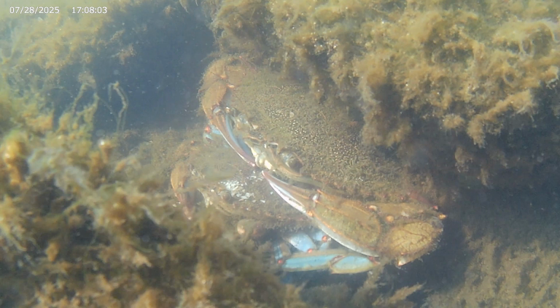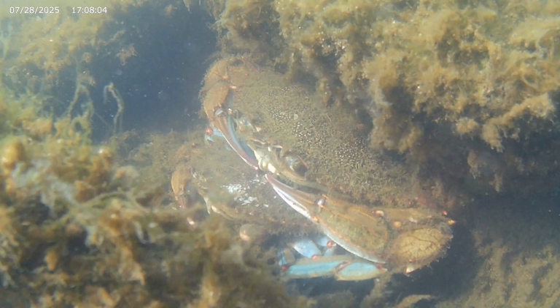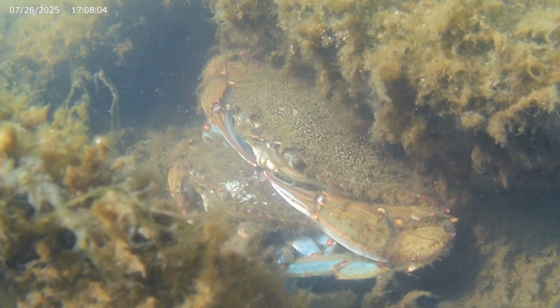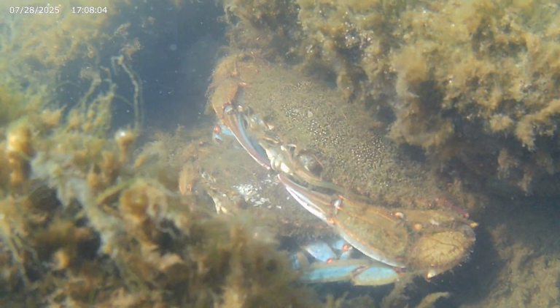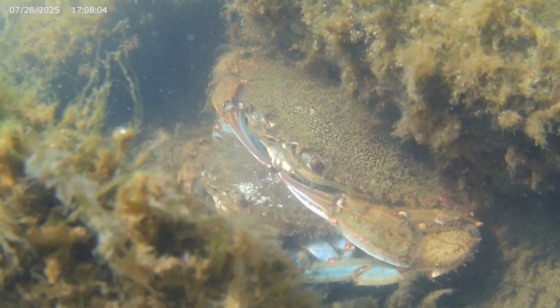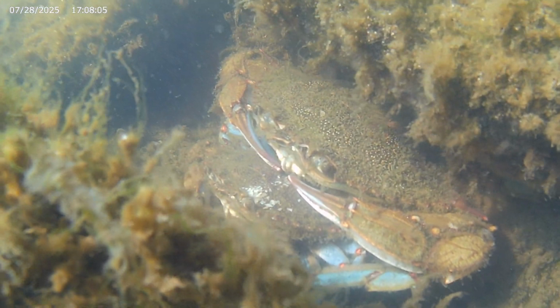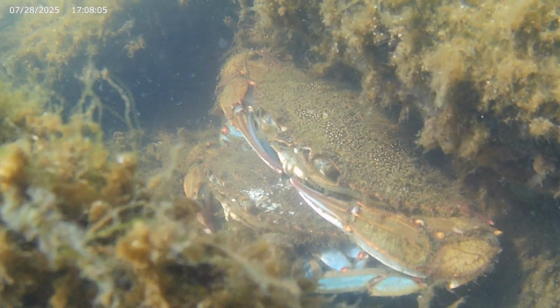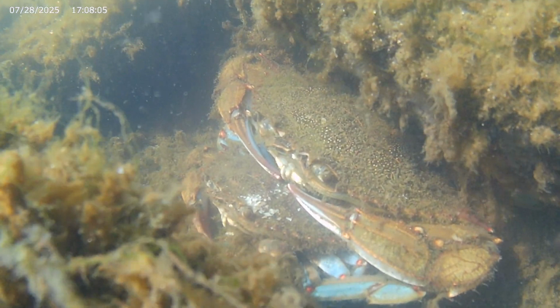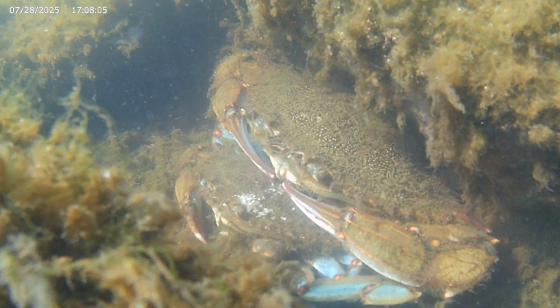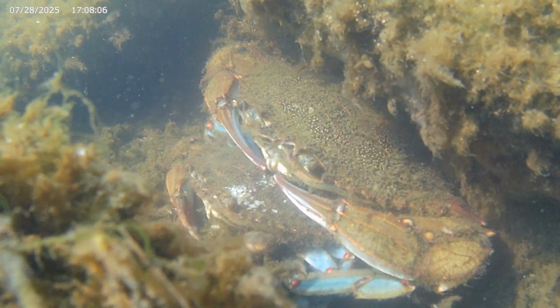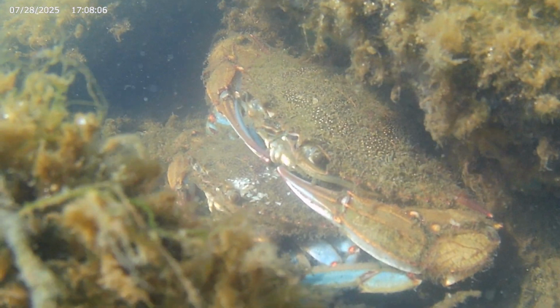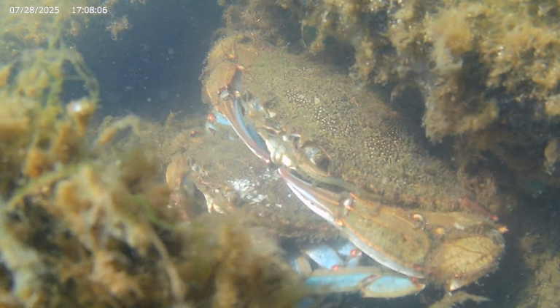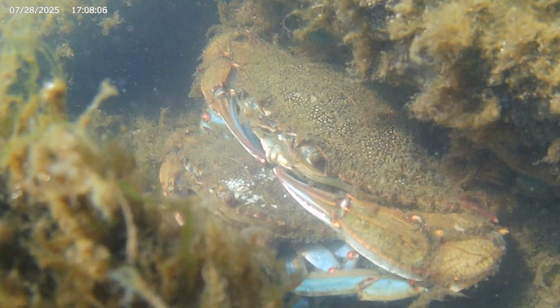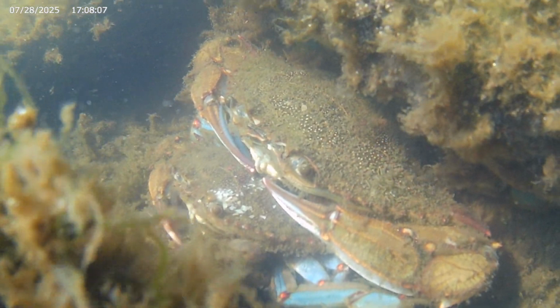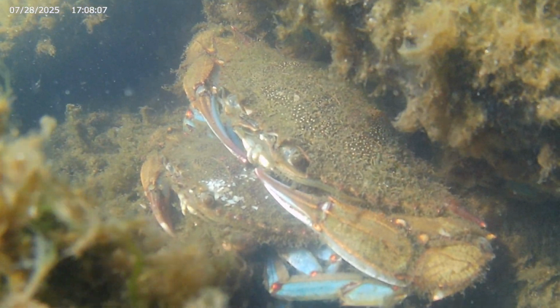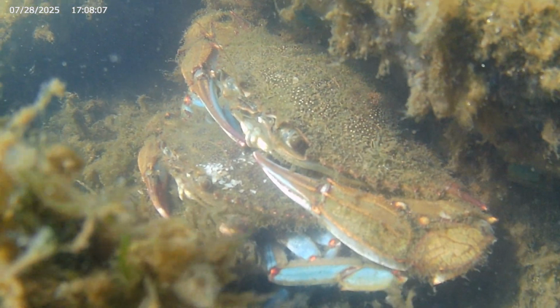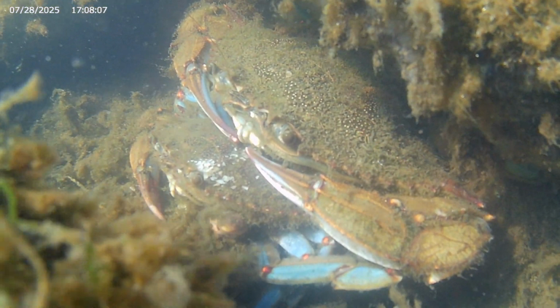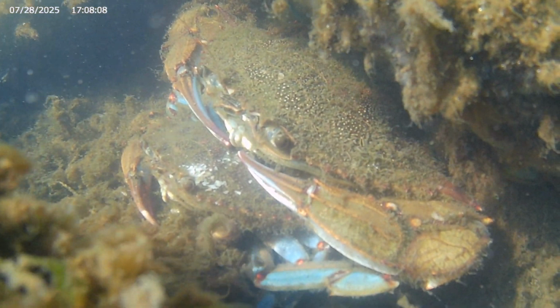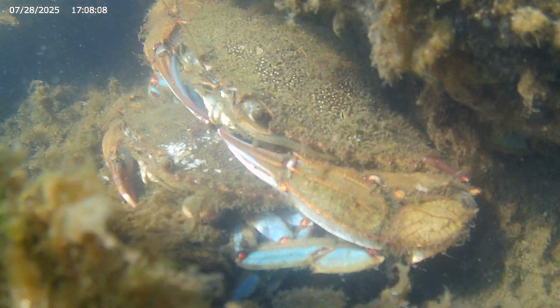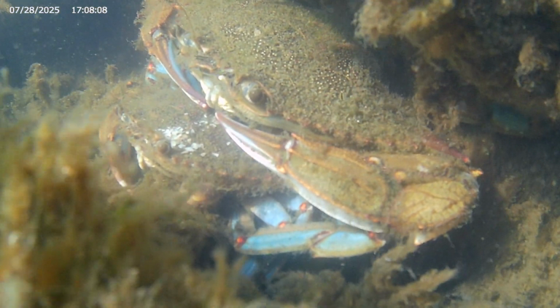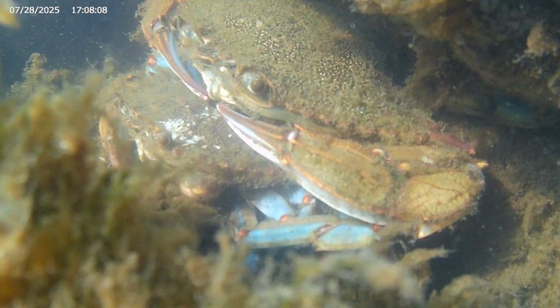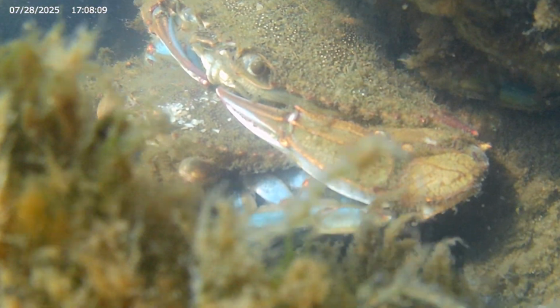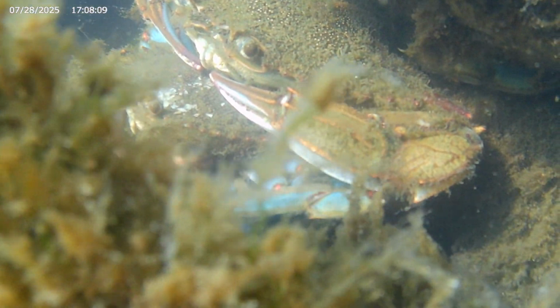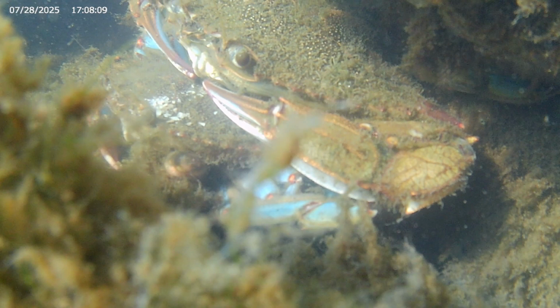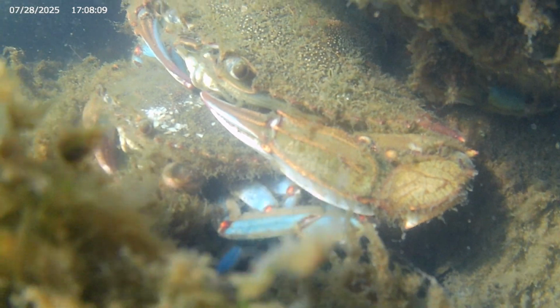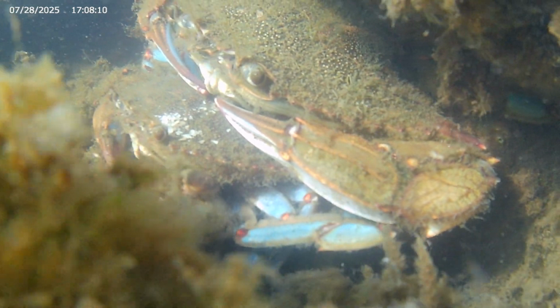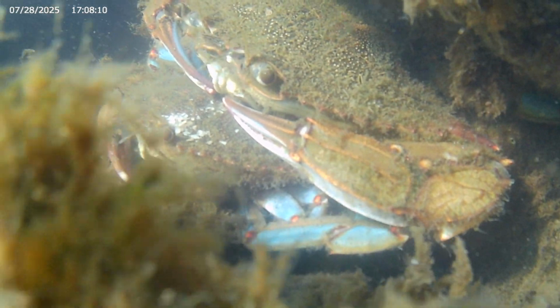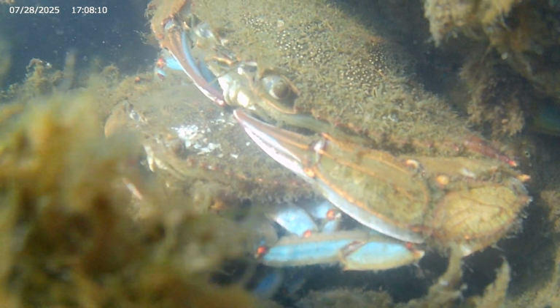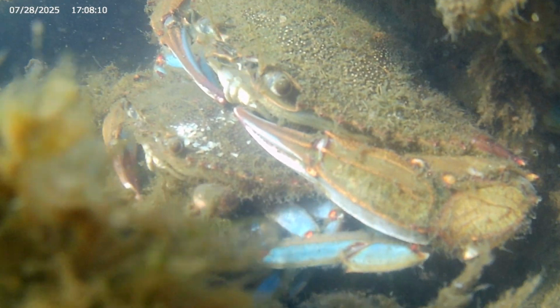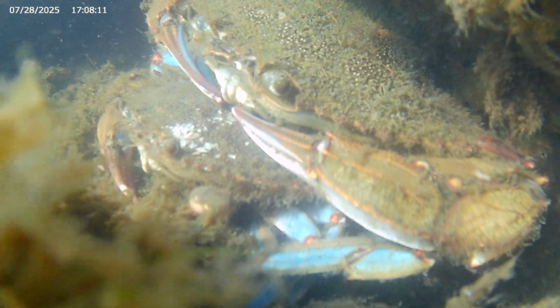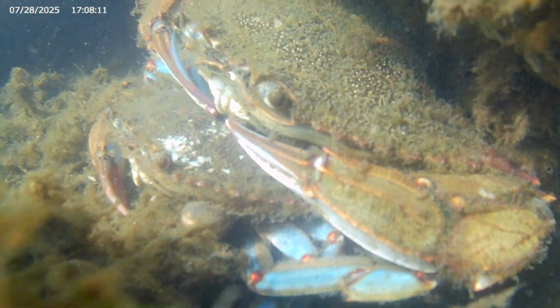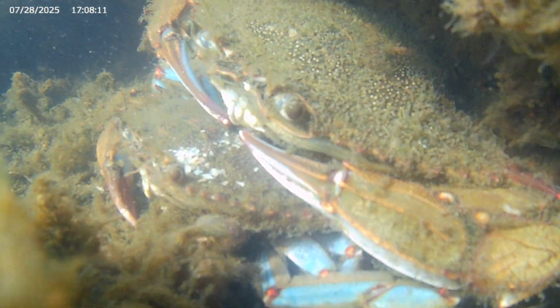Today, we come across a couple of crabs. No, literally, this is a crab couple, or what they call a doubler.